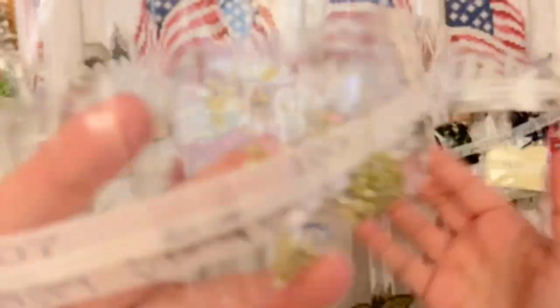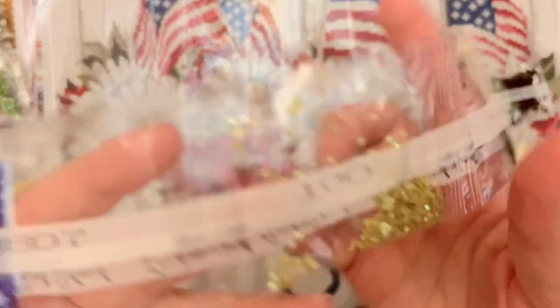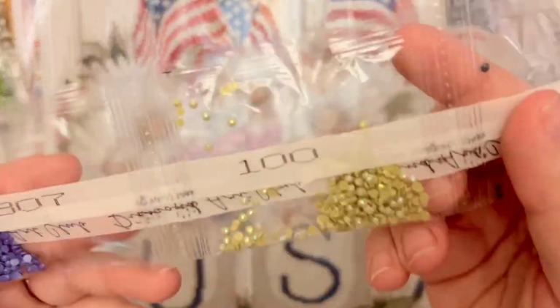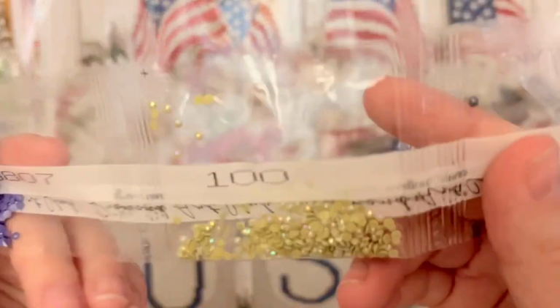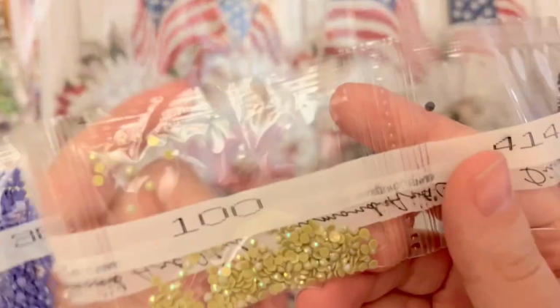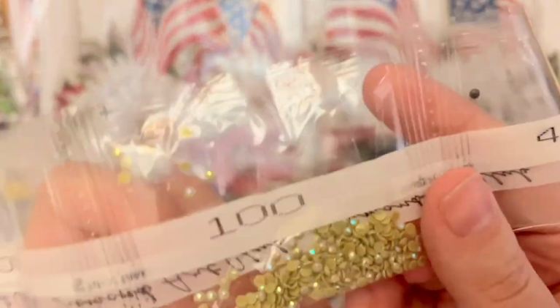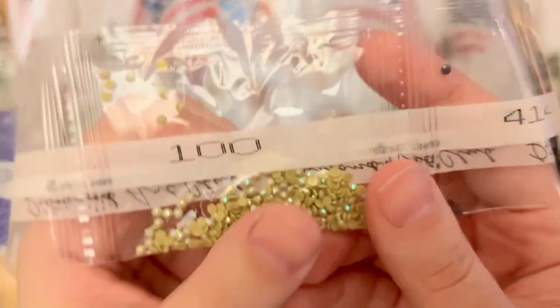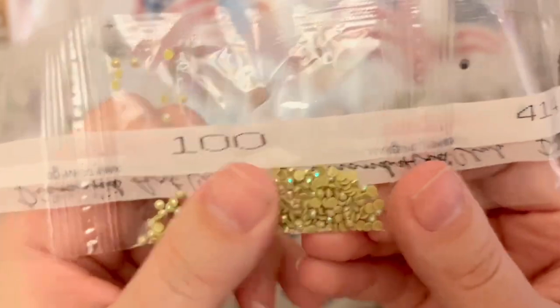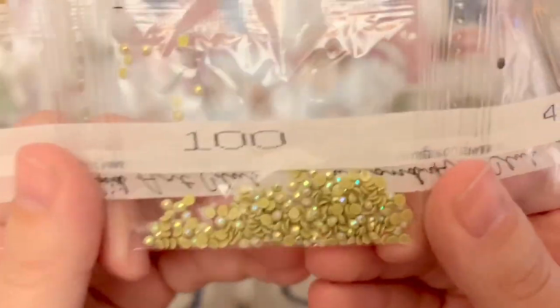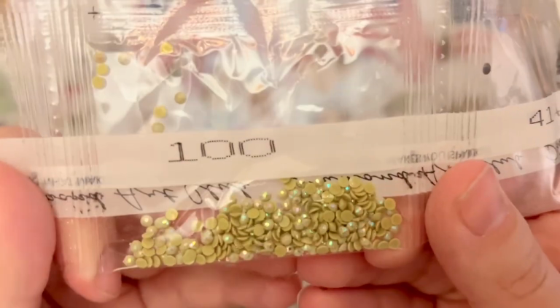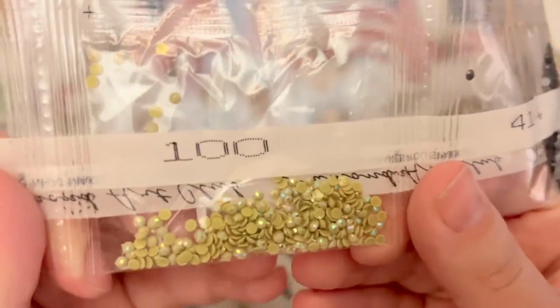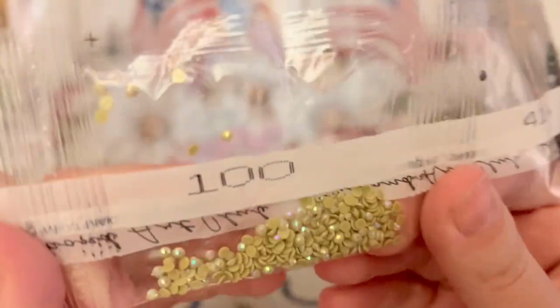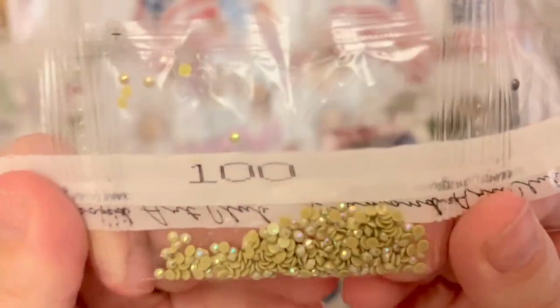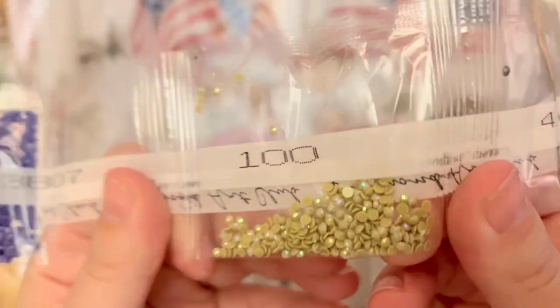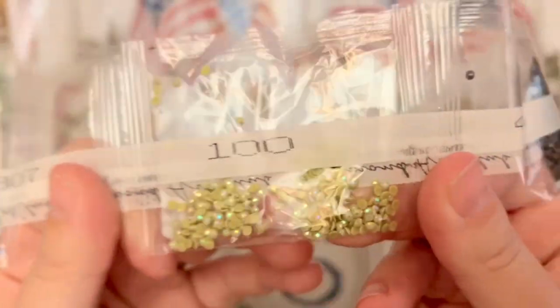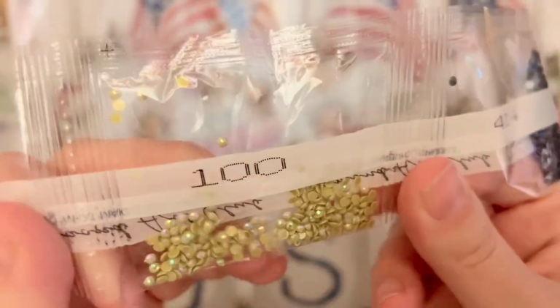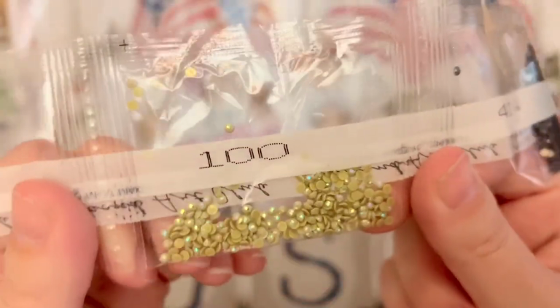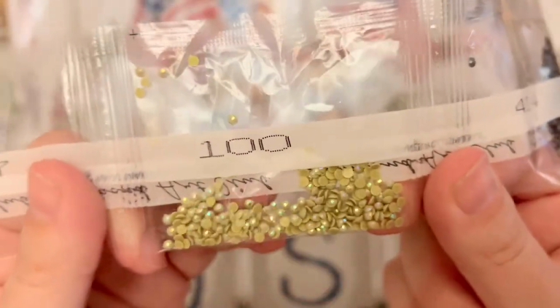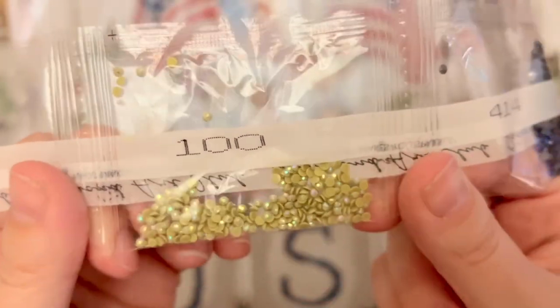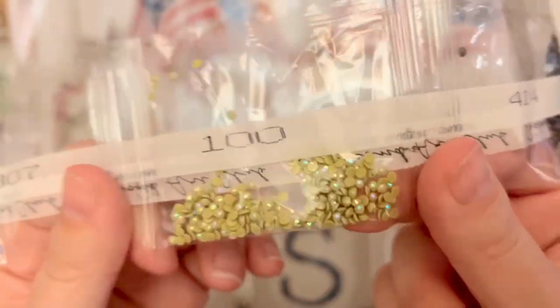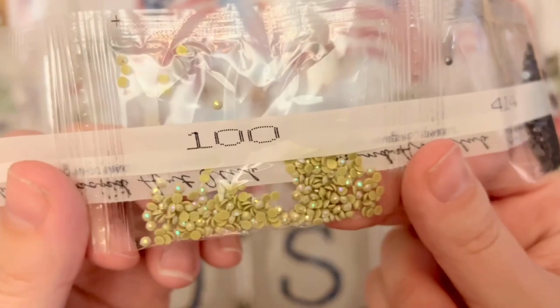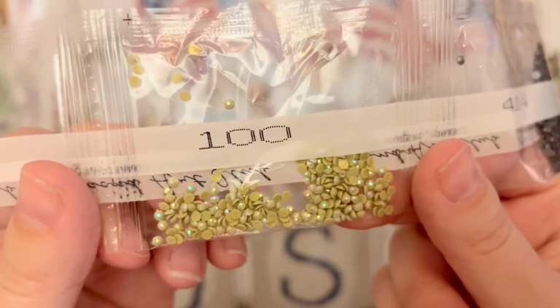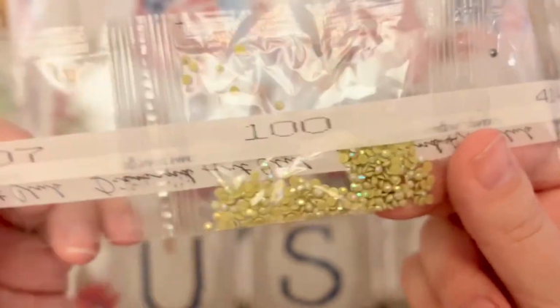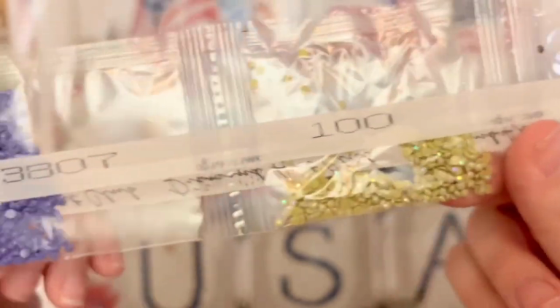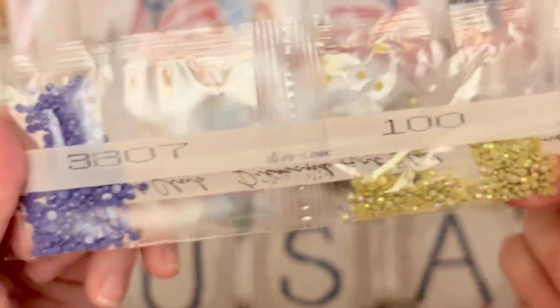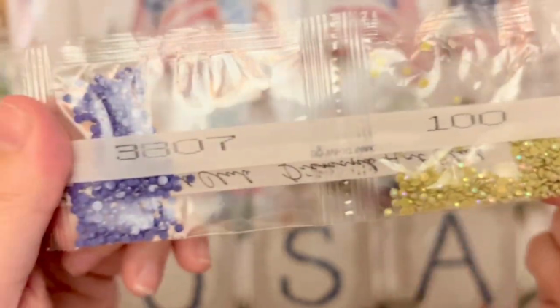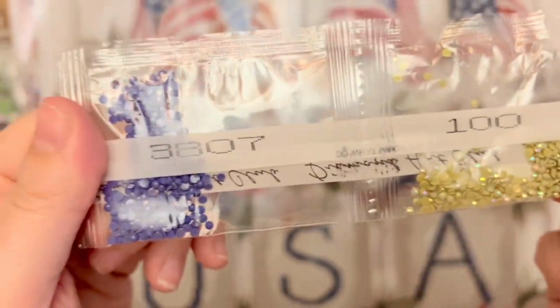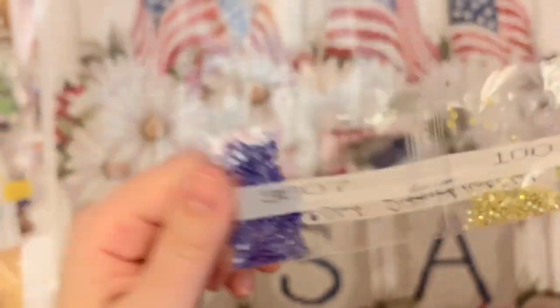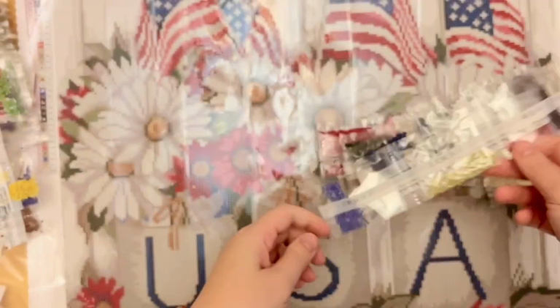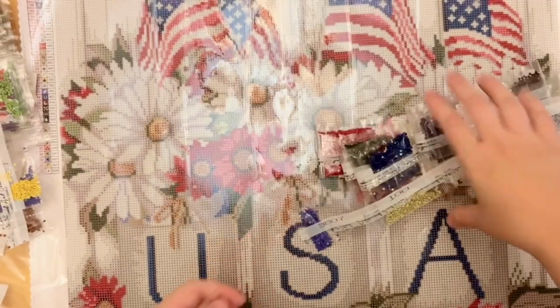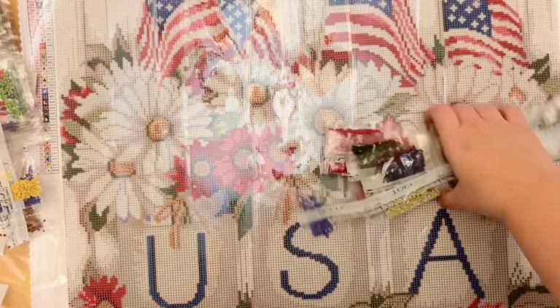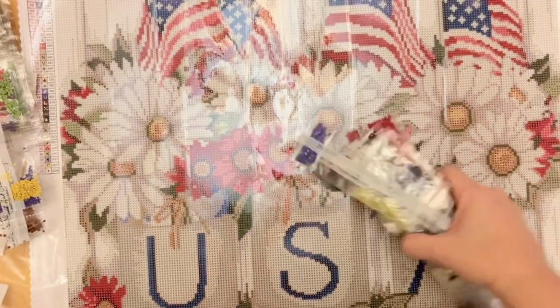Here is our third and last AB, number 100 — it's a pale olive green, almost true olive but a little more neutral. And then there's 3807 as well.